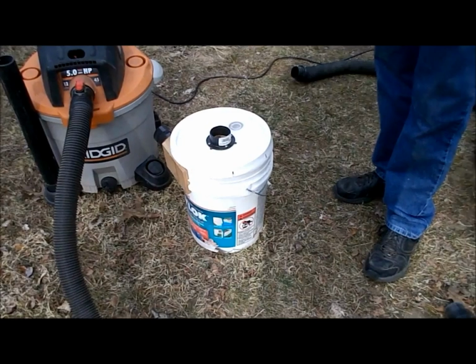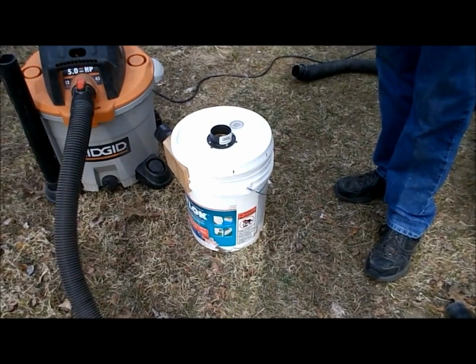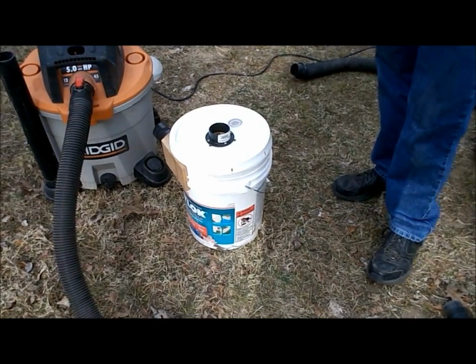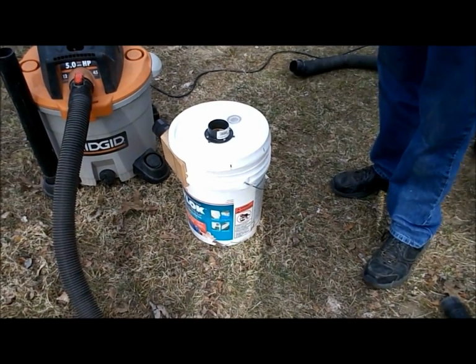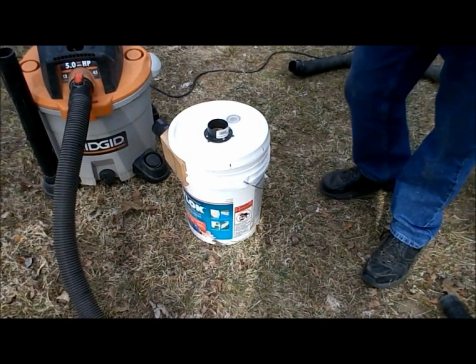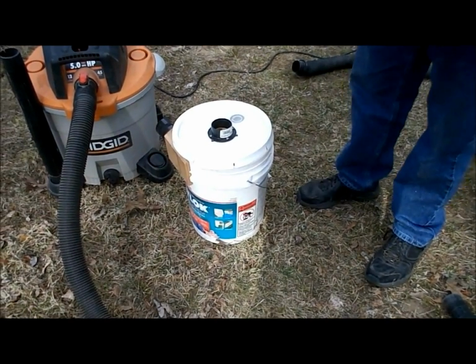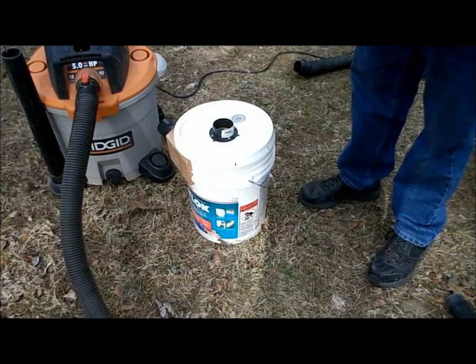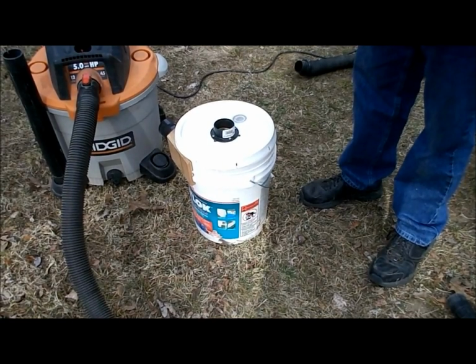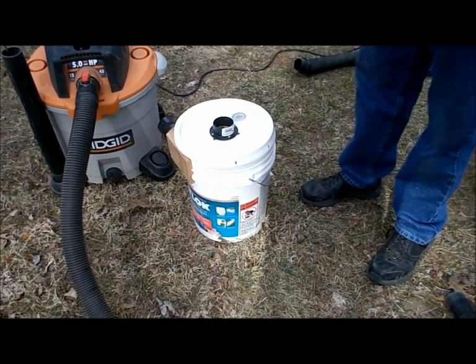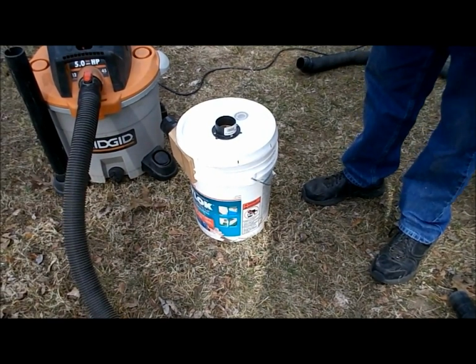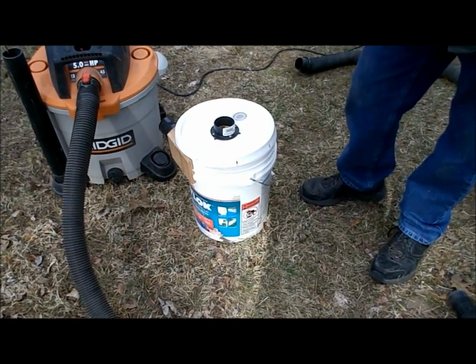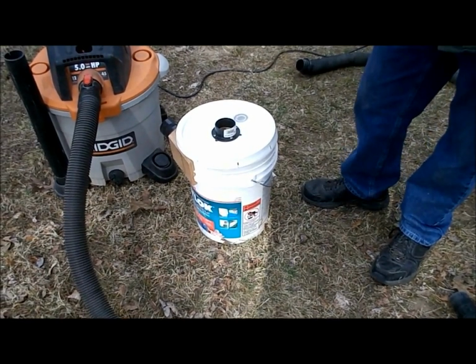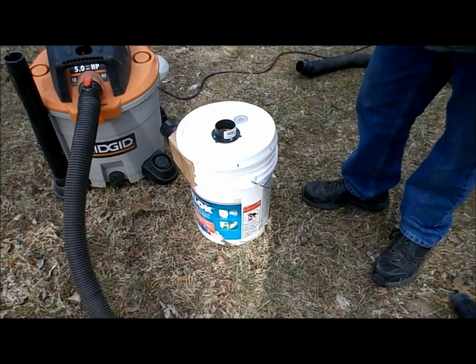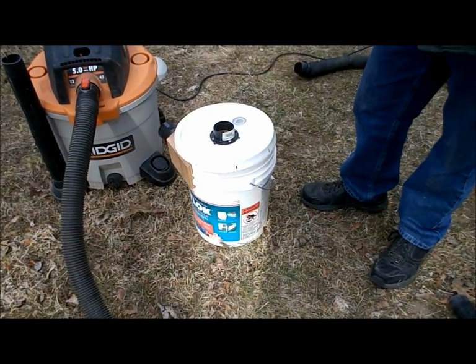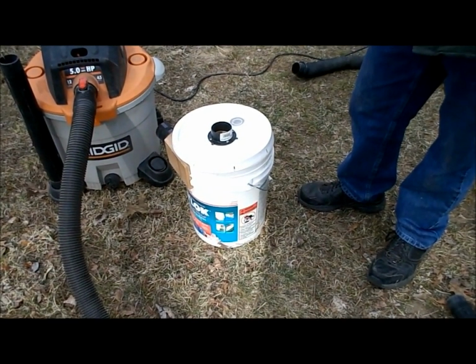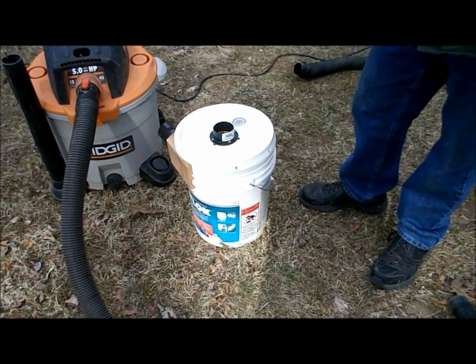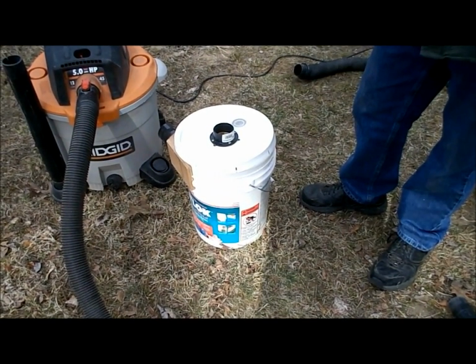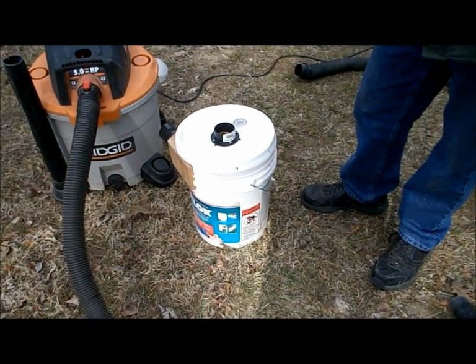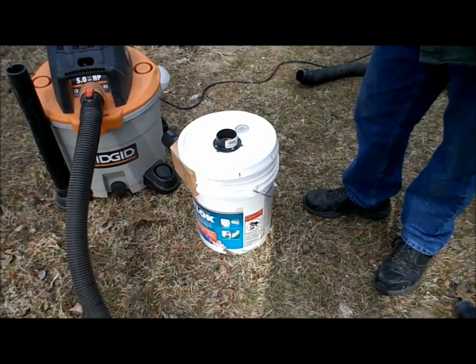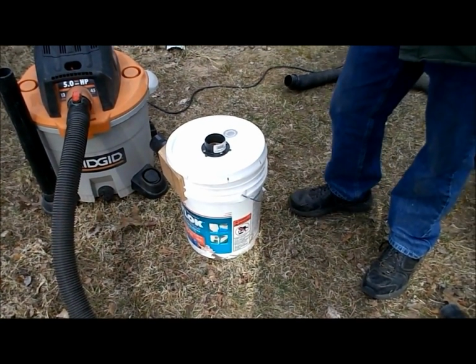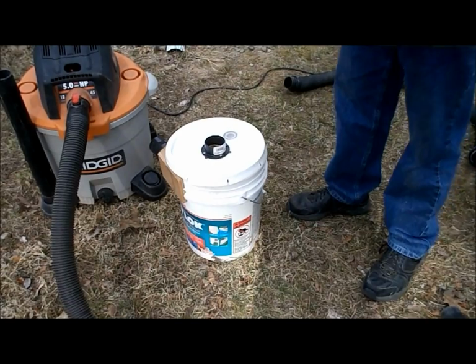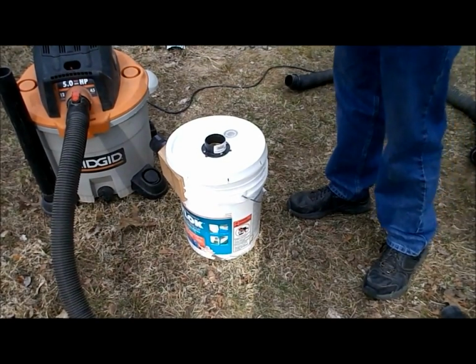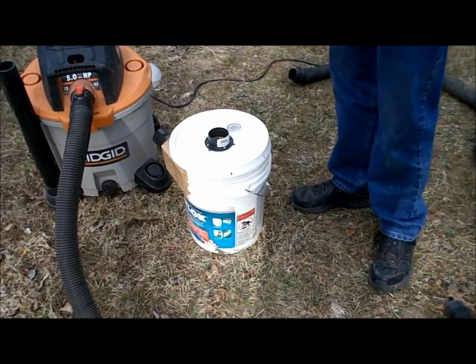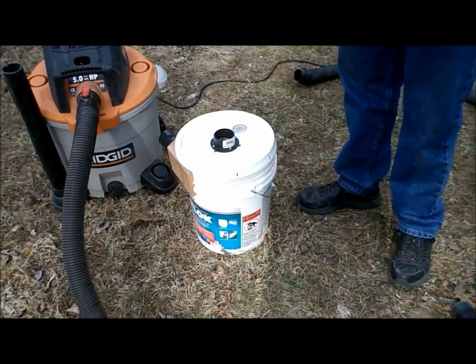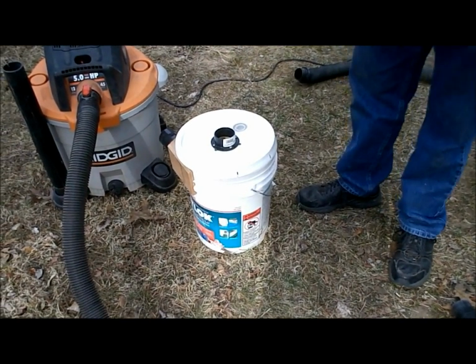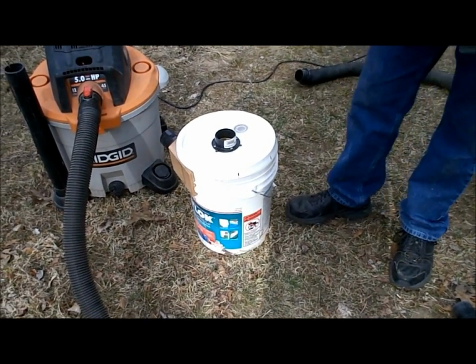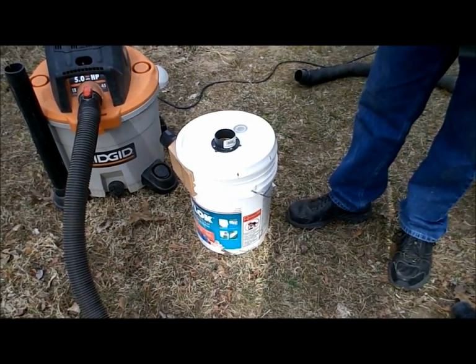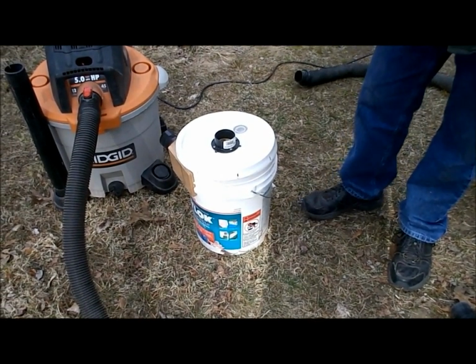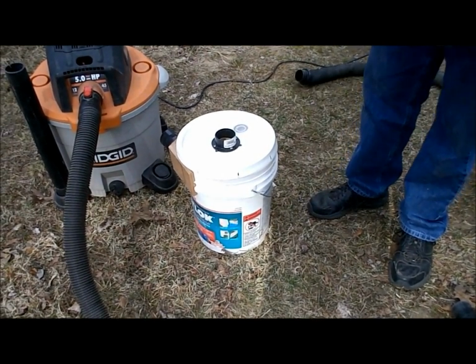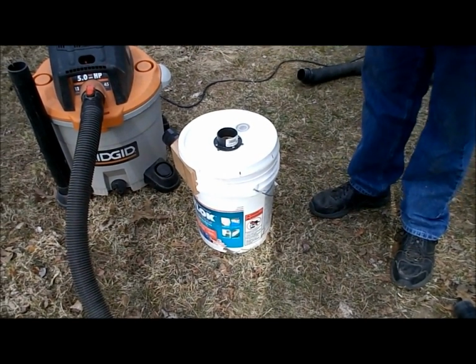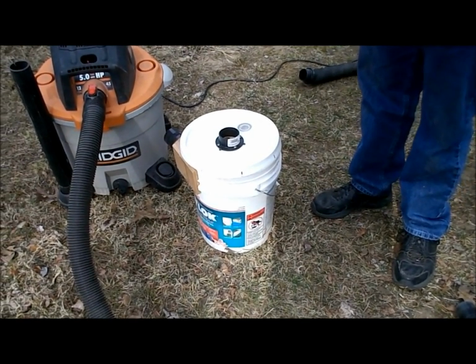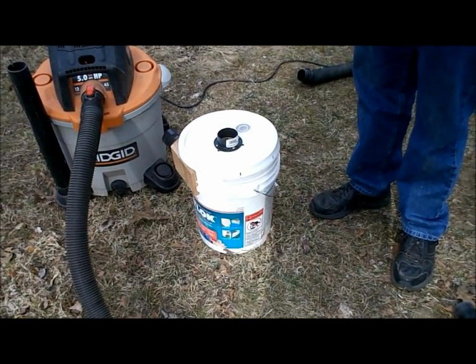Welcome to Jazz Building and Remodeling Workshop Series. I thought I'd spend a minute talking about a themed separator that we built. I built it out of this five-gallon pail, as you can see.